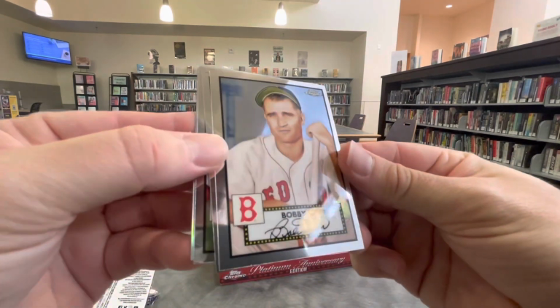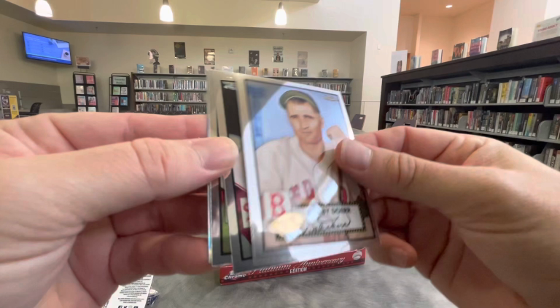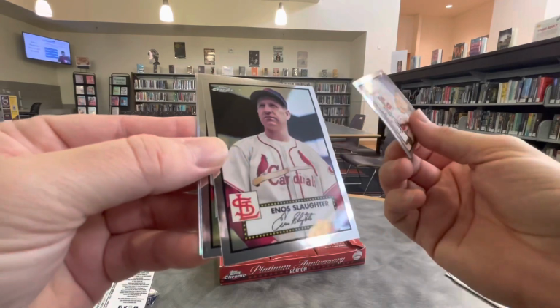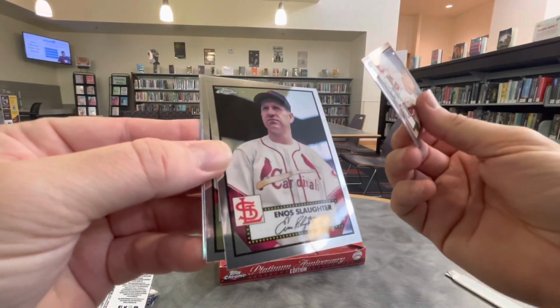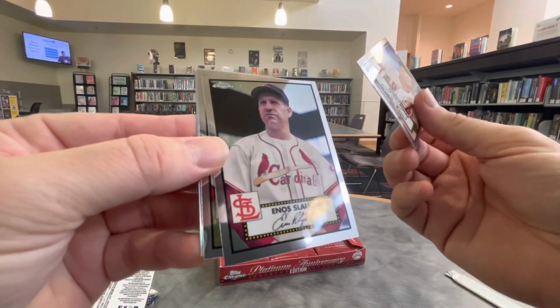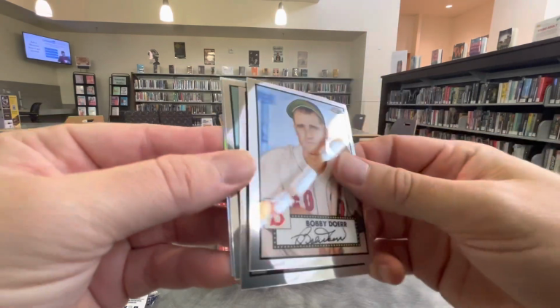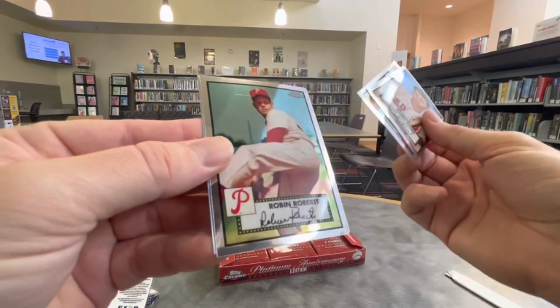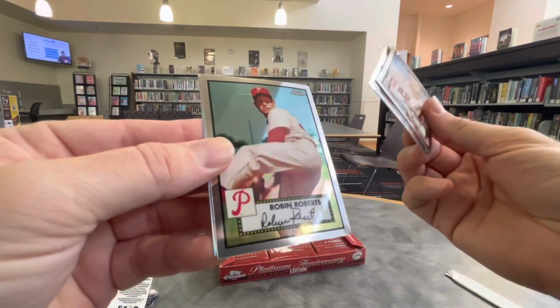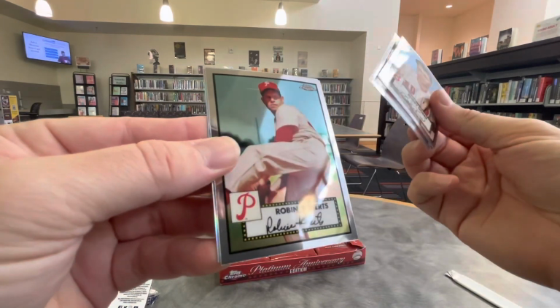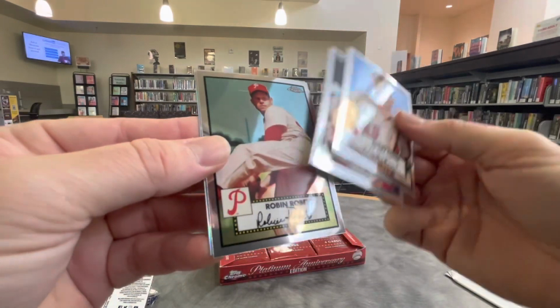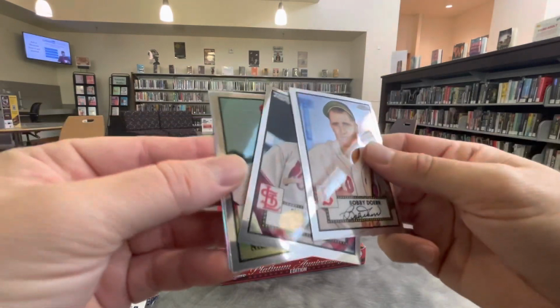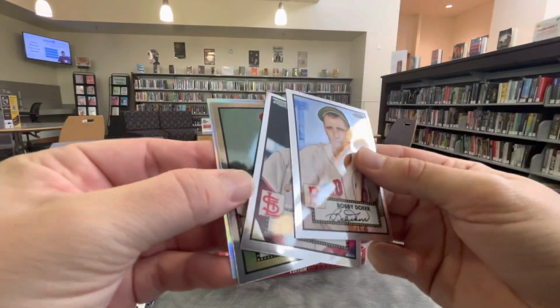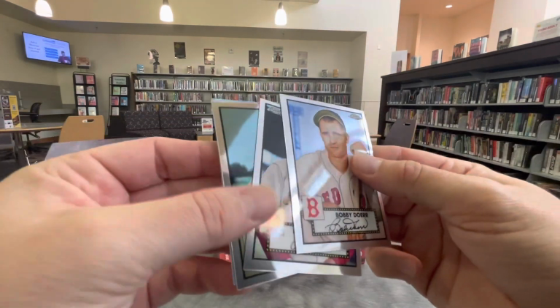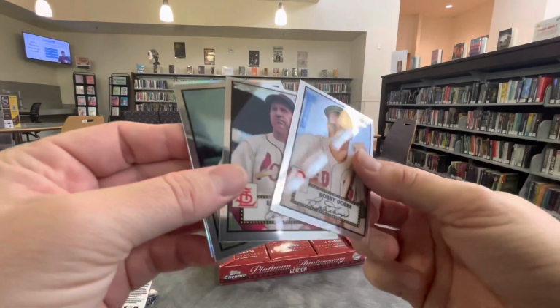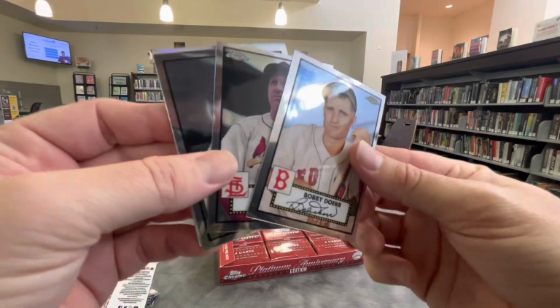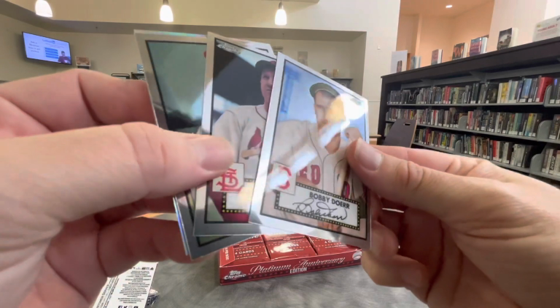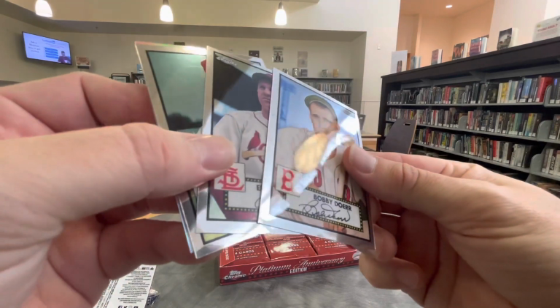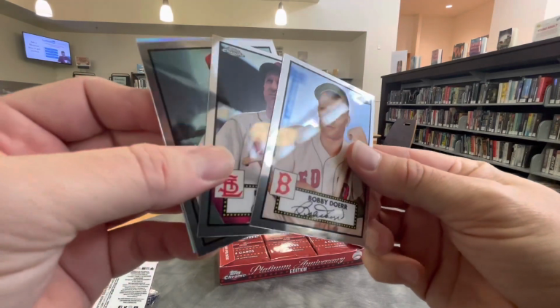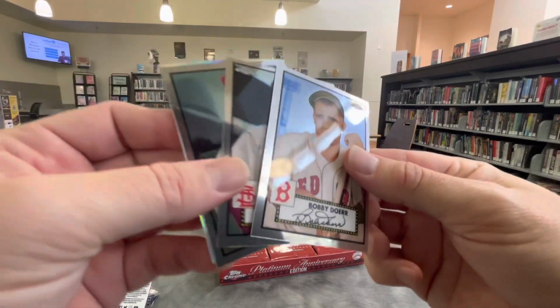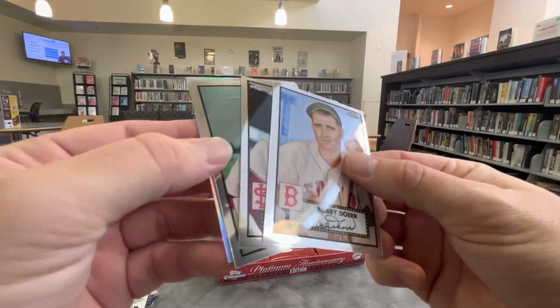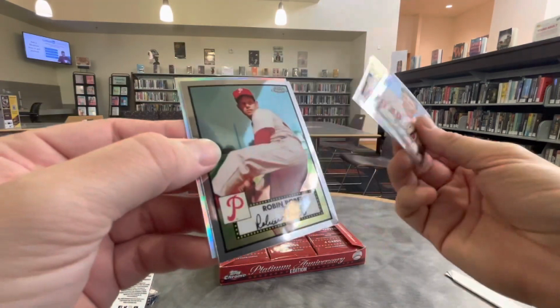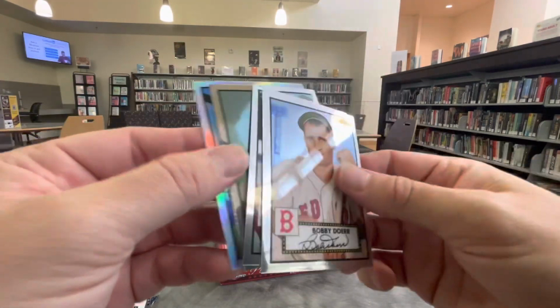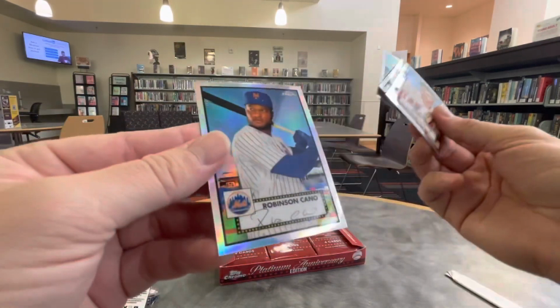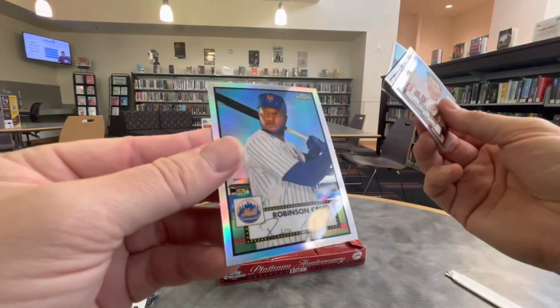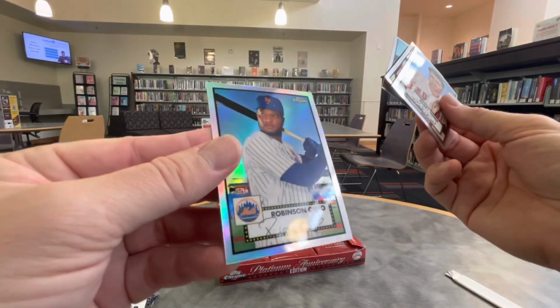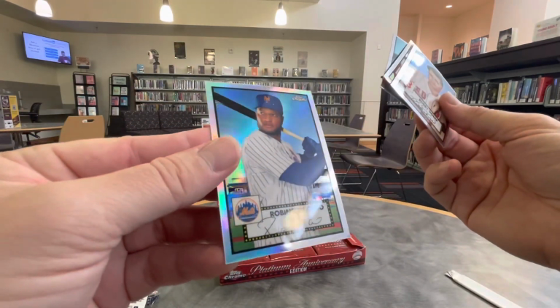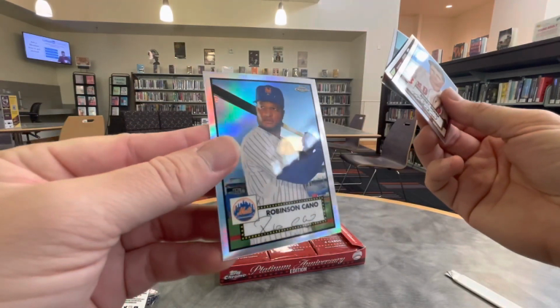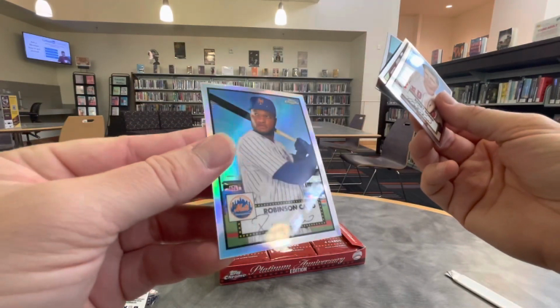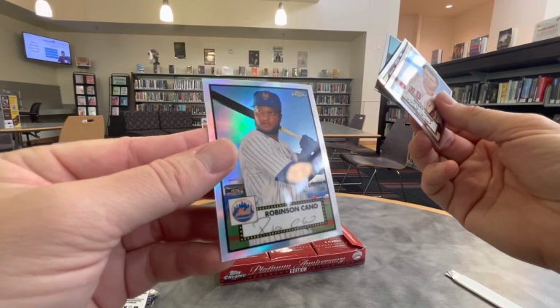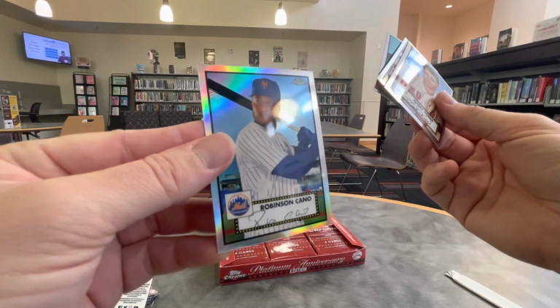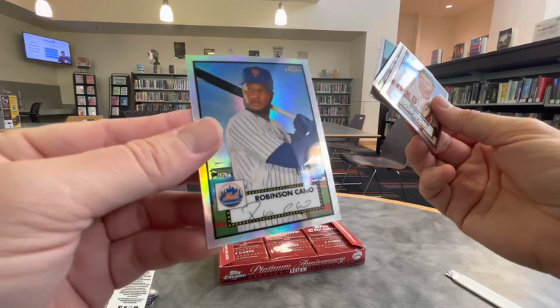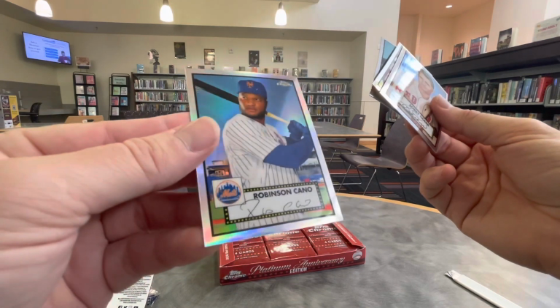Bobby Doerr. Slaughter. Robin Roberts. I like that they have so many Hall of Famers and old school players in this product. And also some more modern guys, like Robinson Cano.